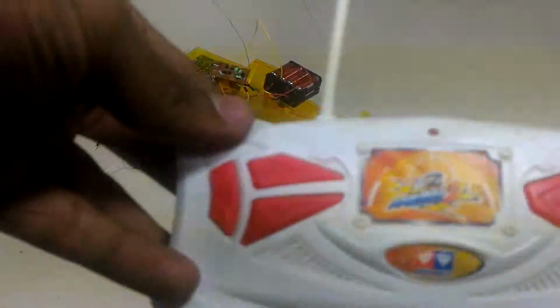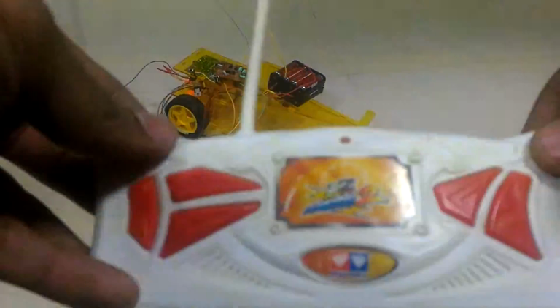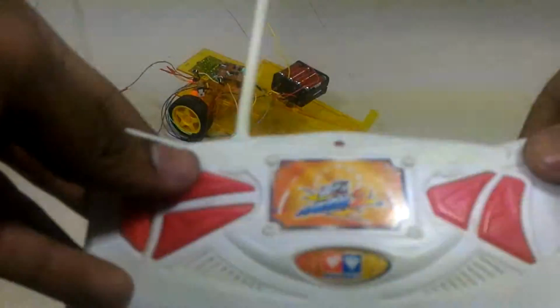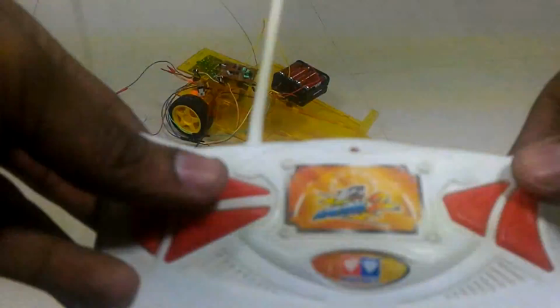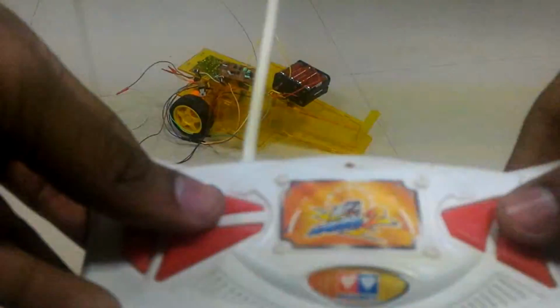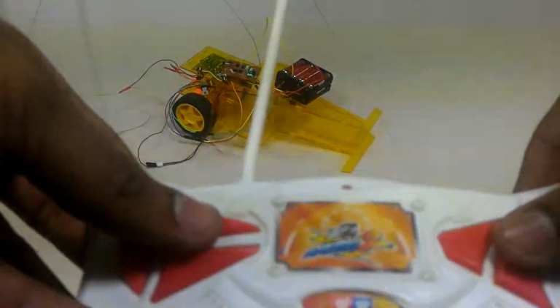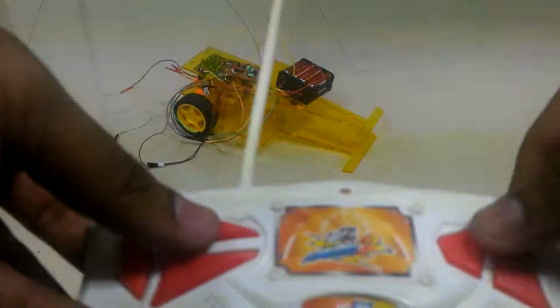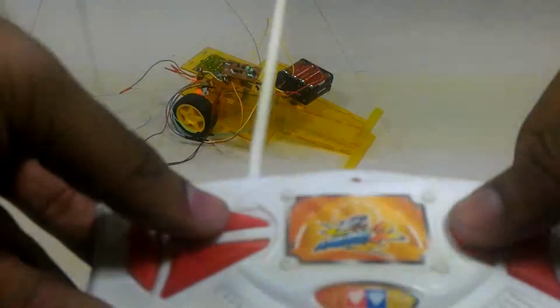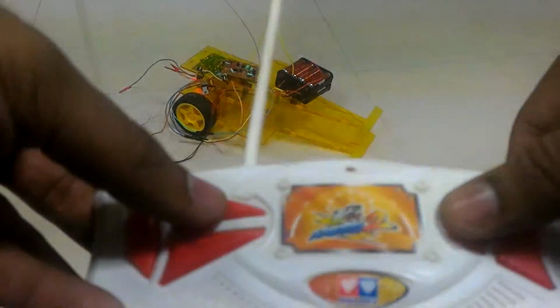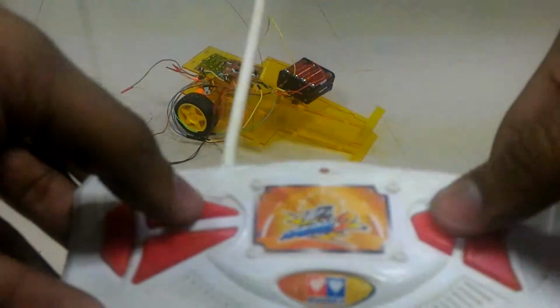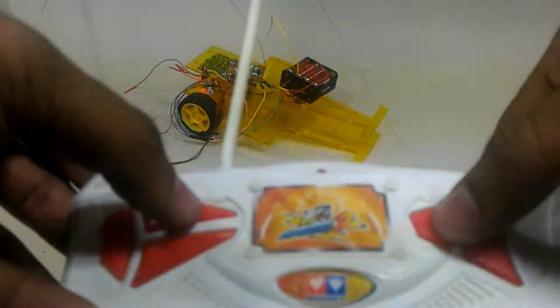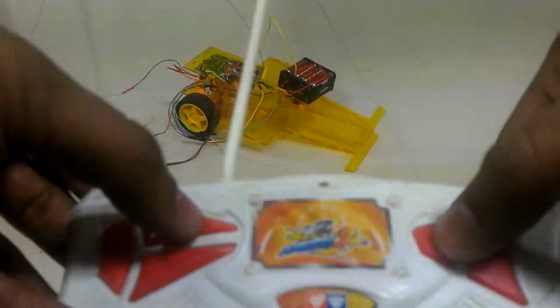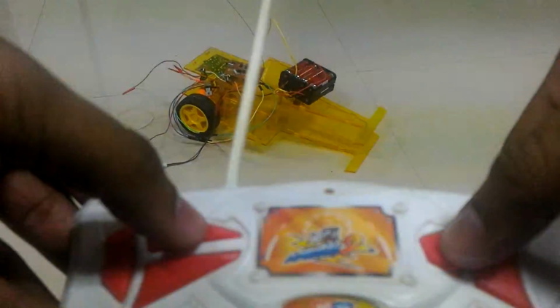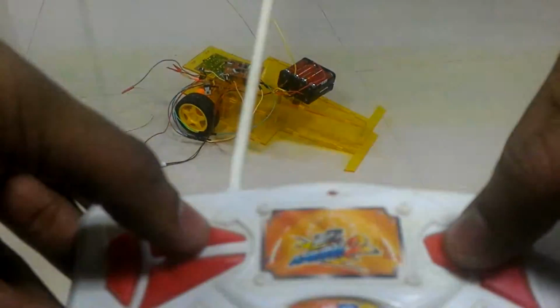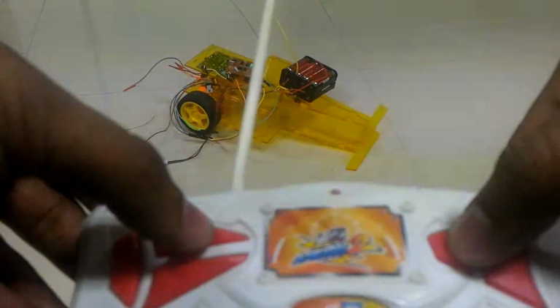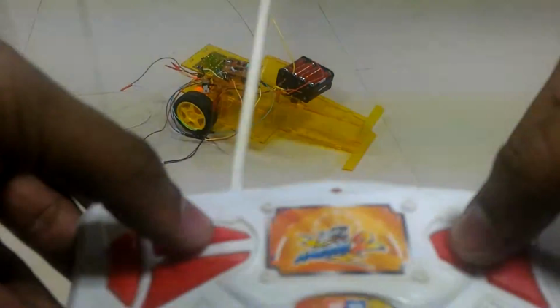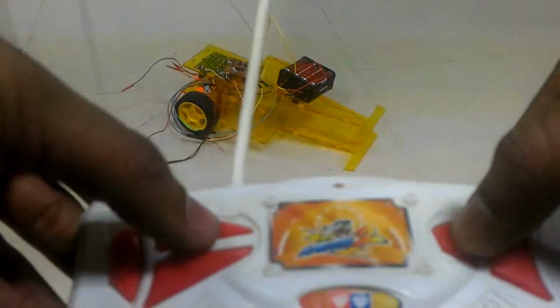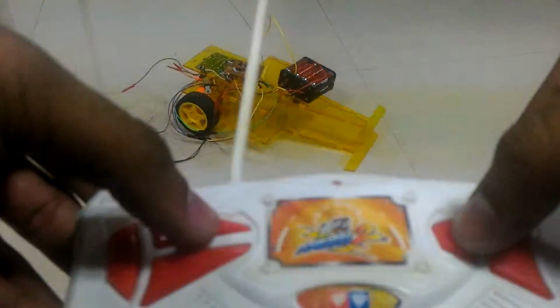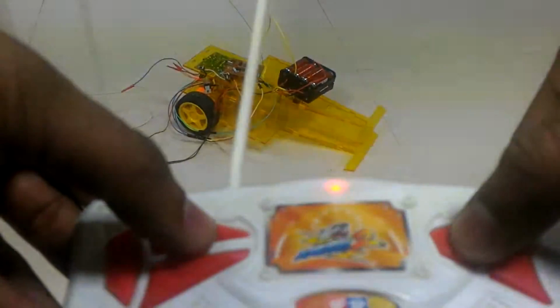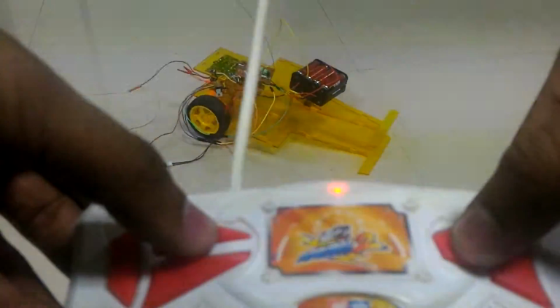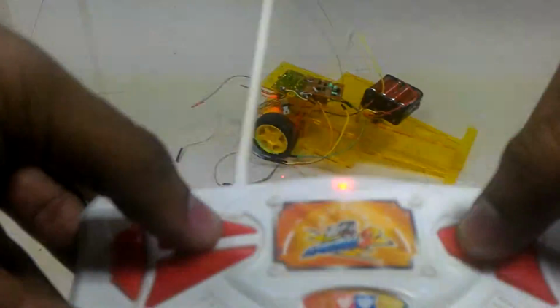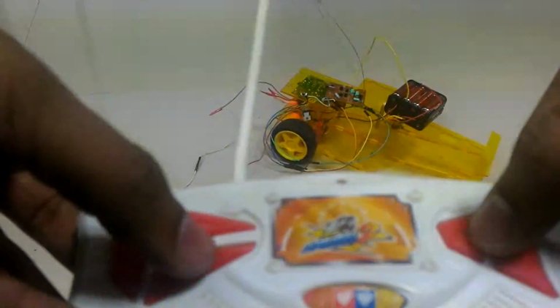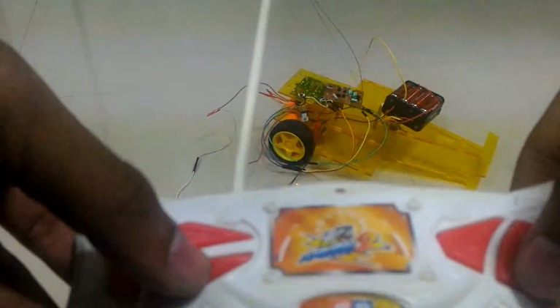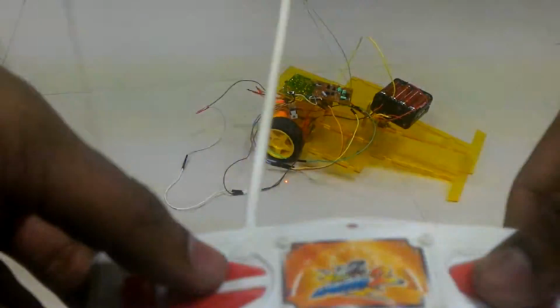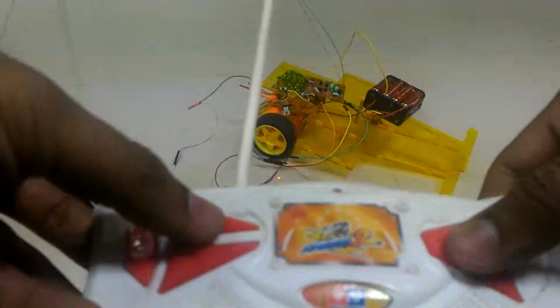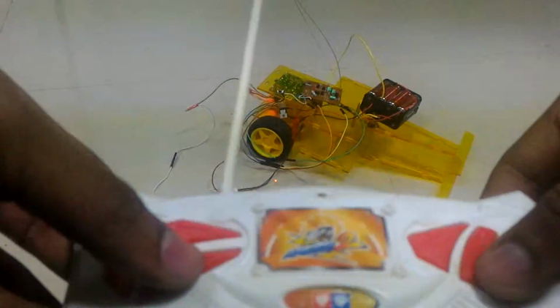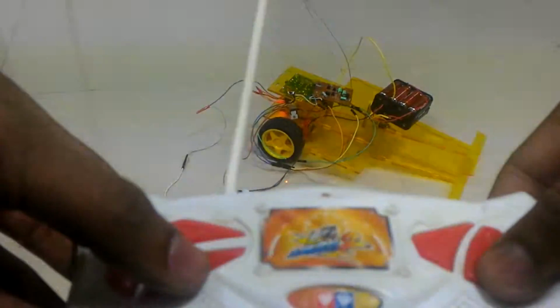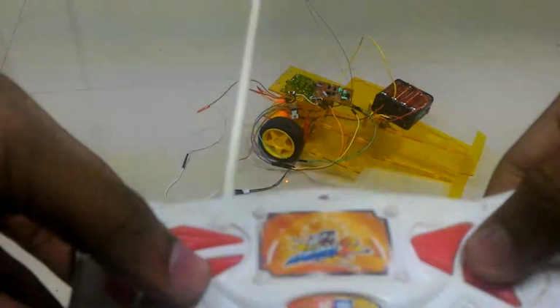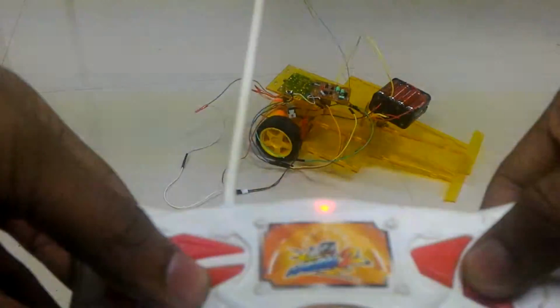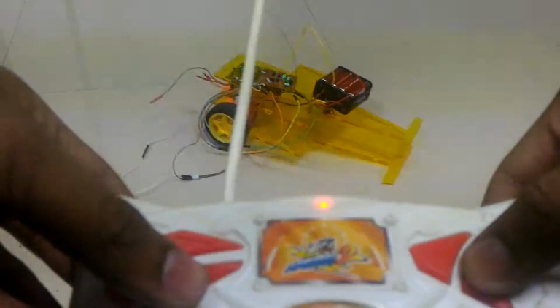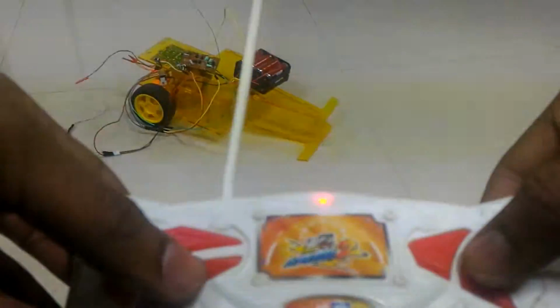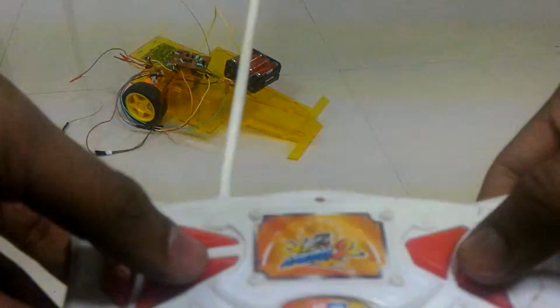Here is the remote and we are dragging on the floor, but just to show a quick demo: press the D-pad tool and it goes forward, press the D-pad tool and it goes backward.